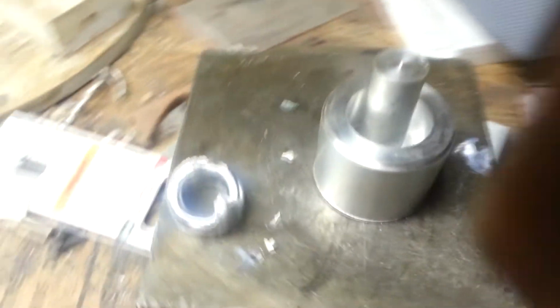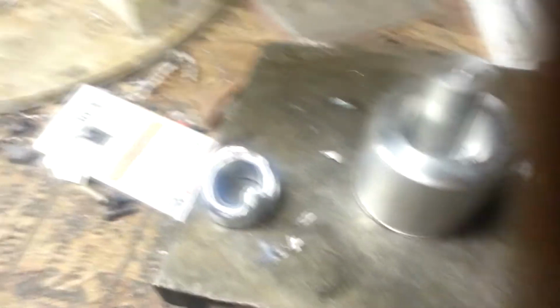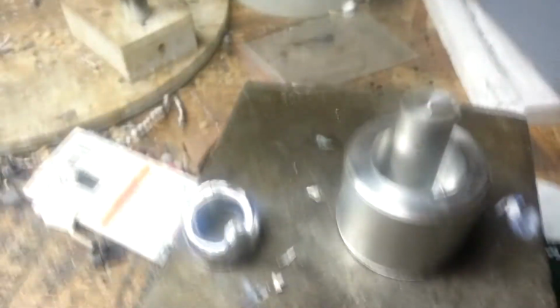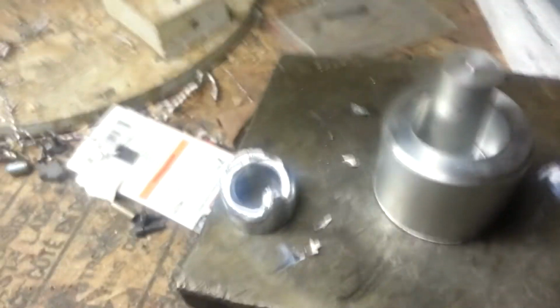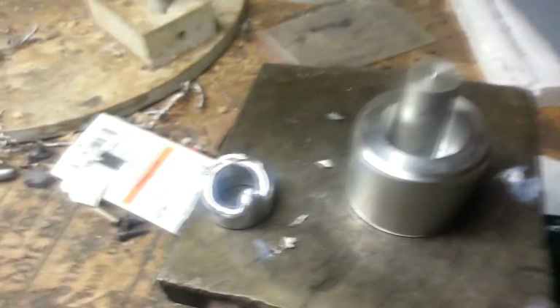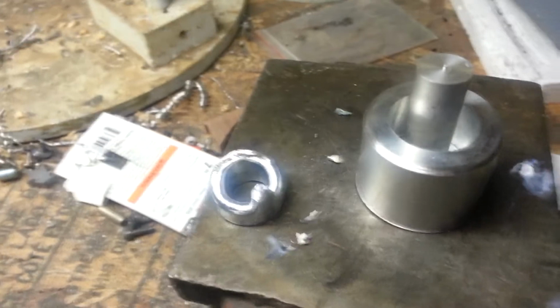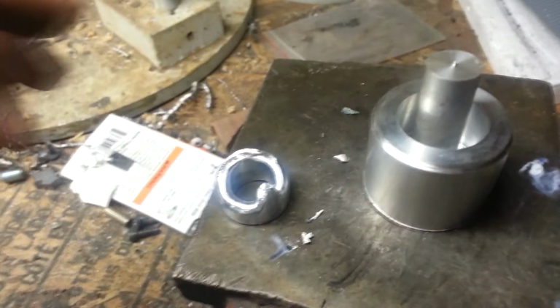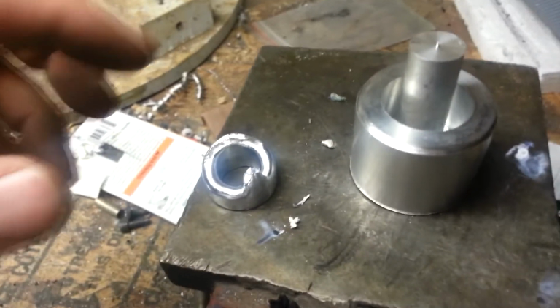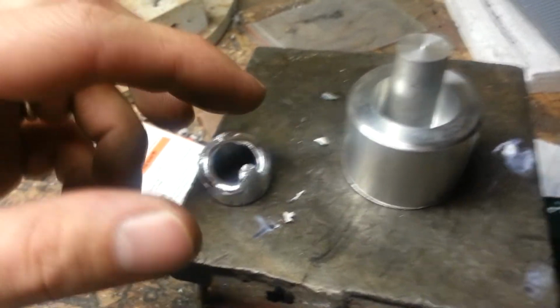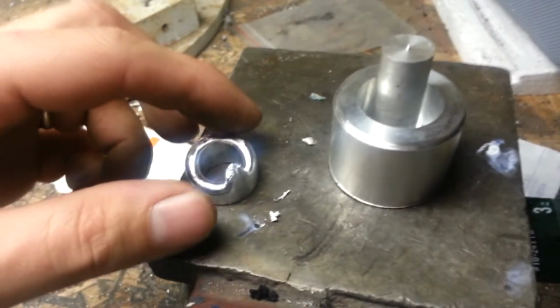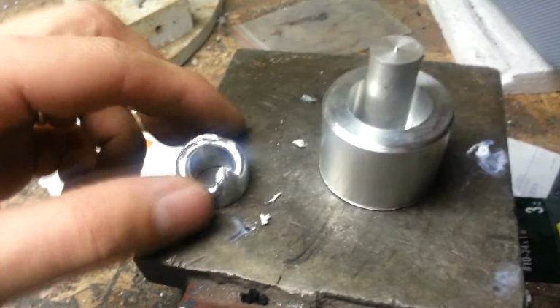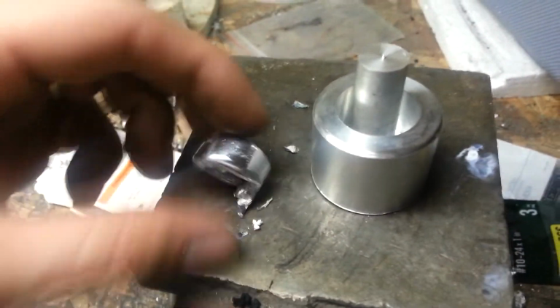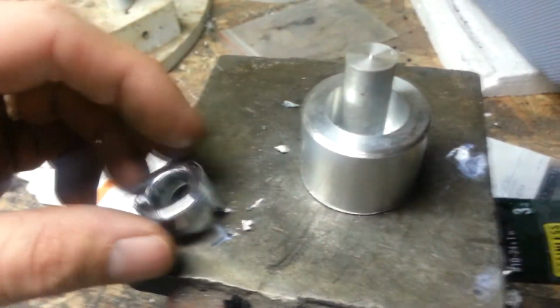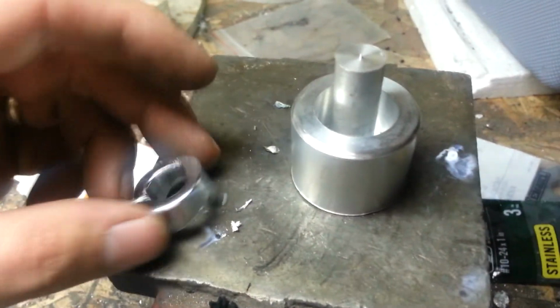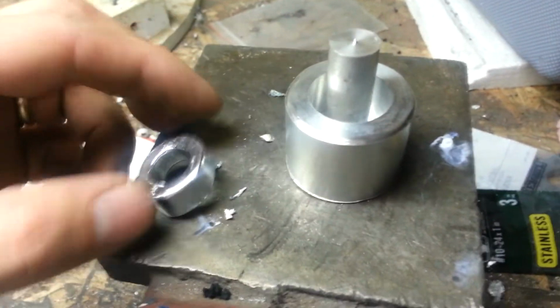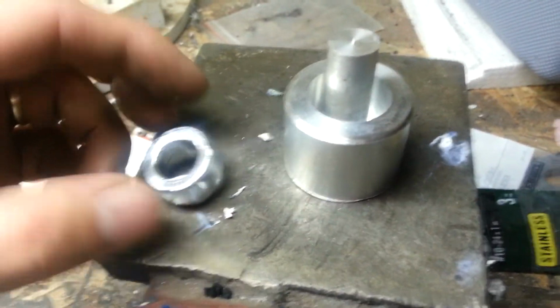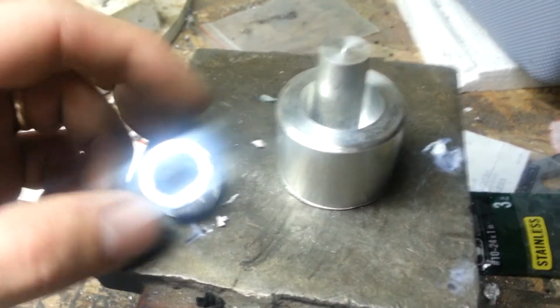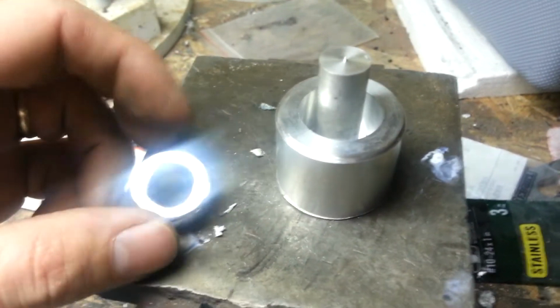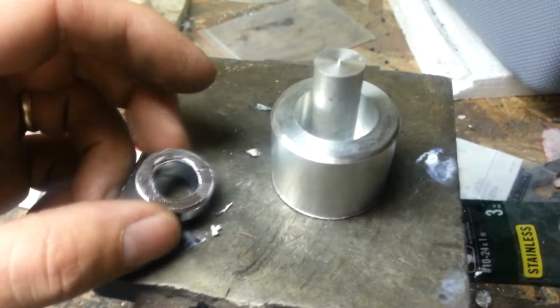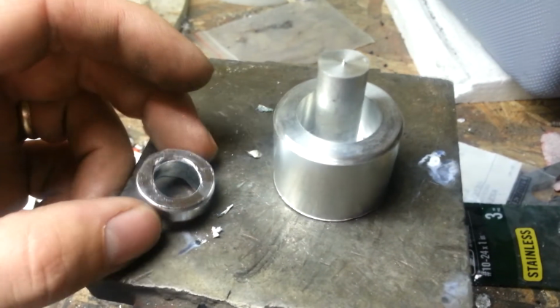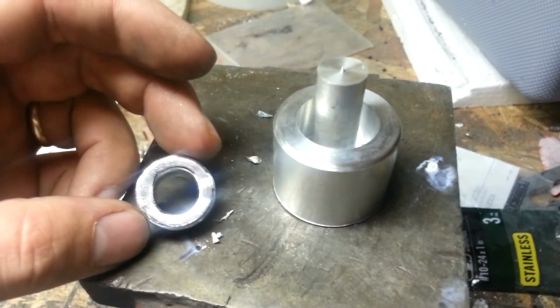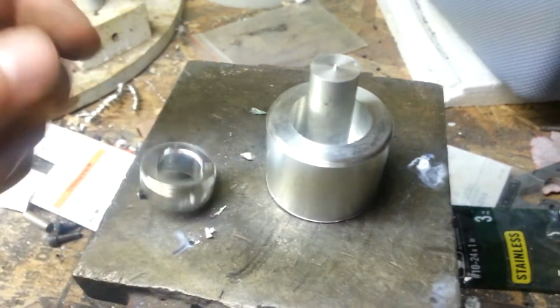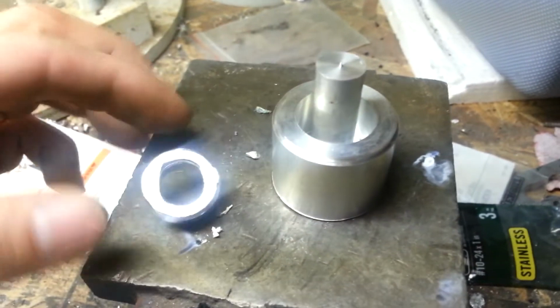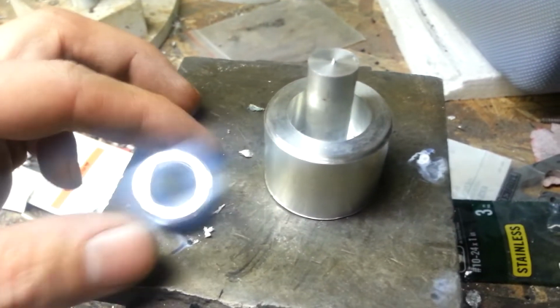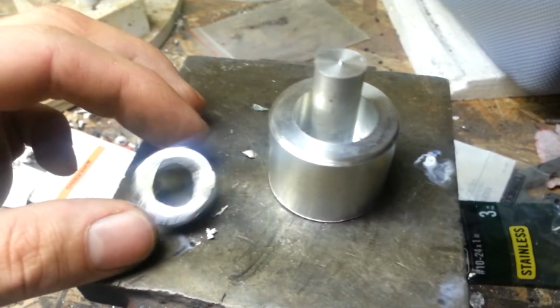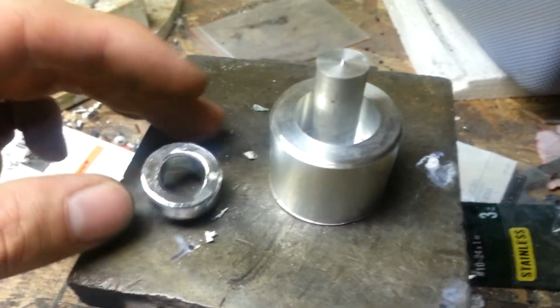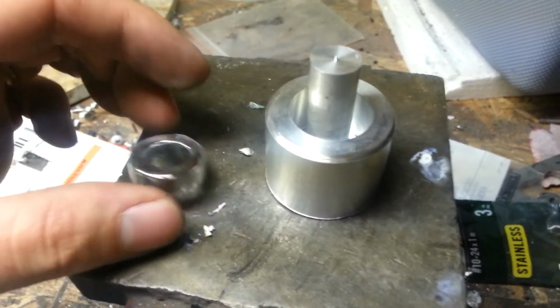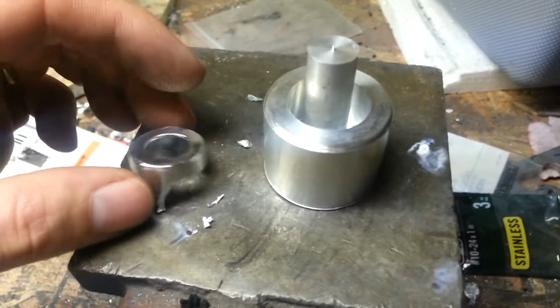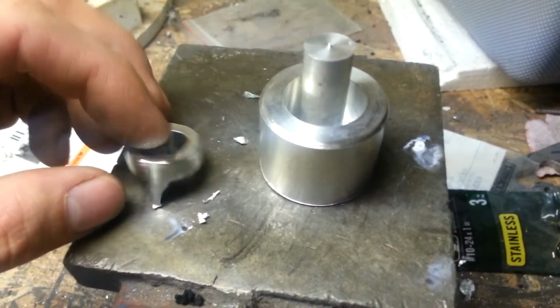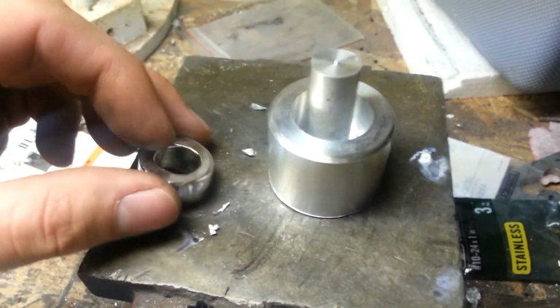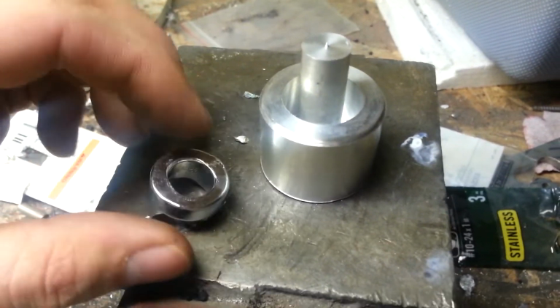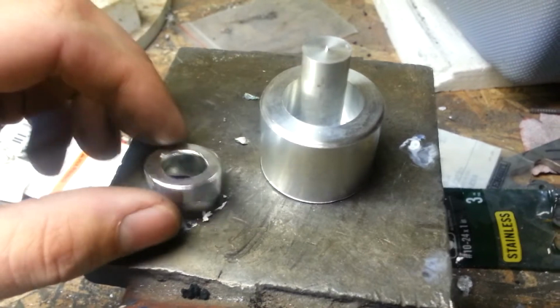Got a nice finish. It's still incredibly hot, so there's that to deal with. Quite shiny. The zinc, when it comes out, is really, really shiny. And it shines up nicely.